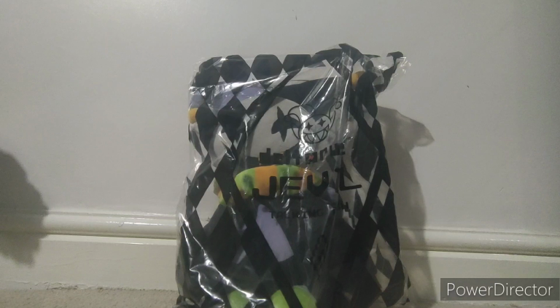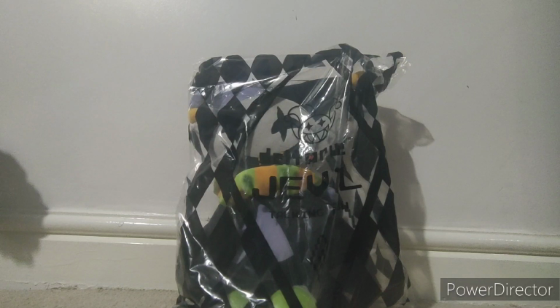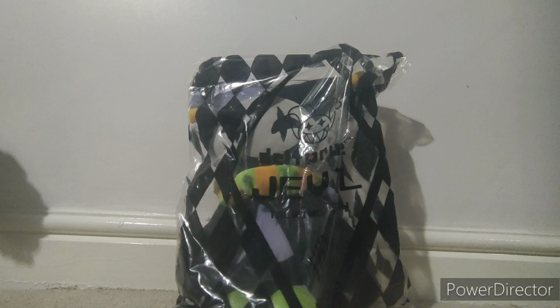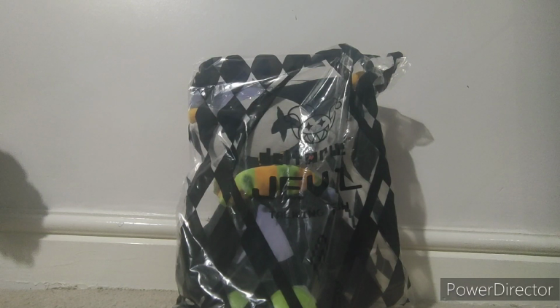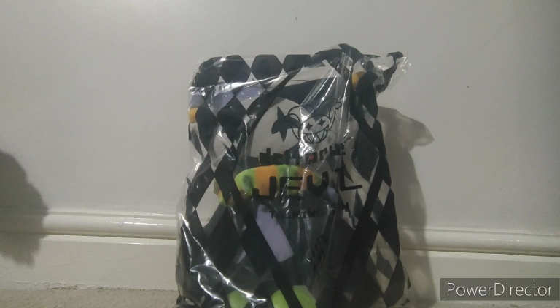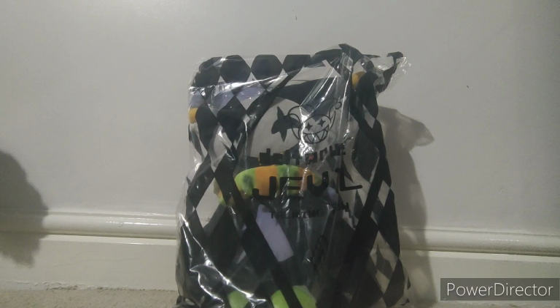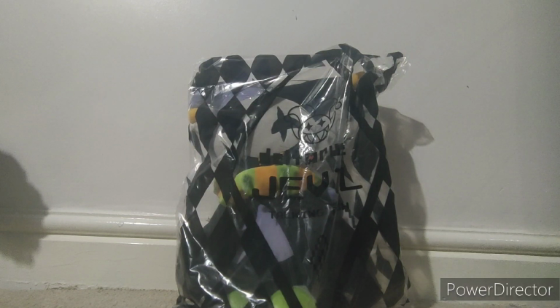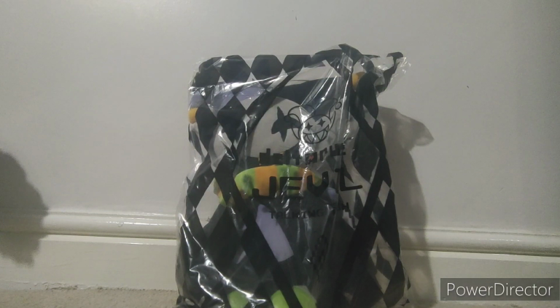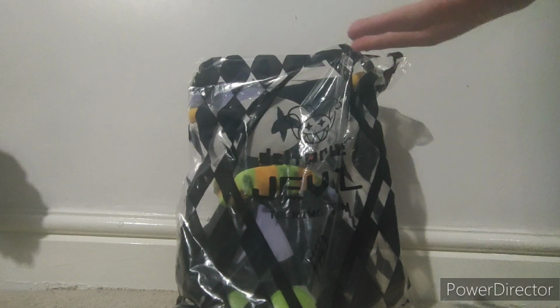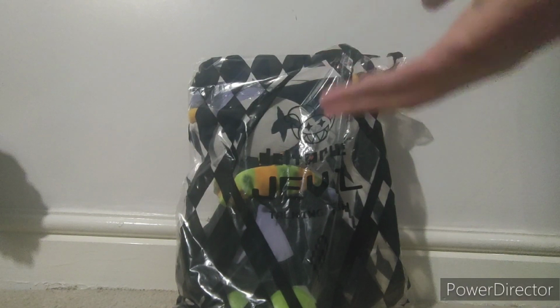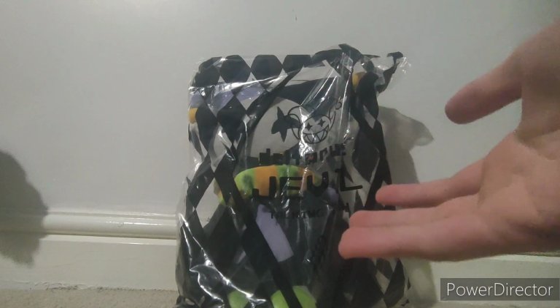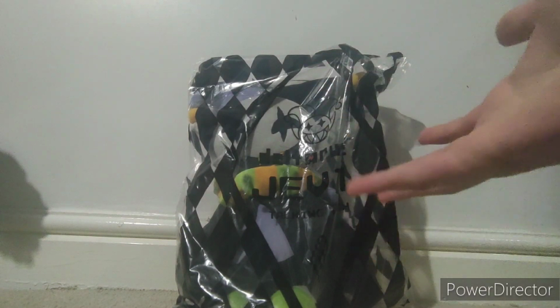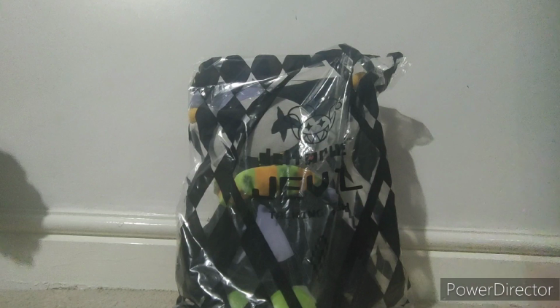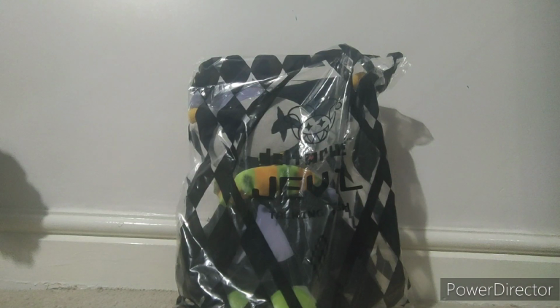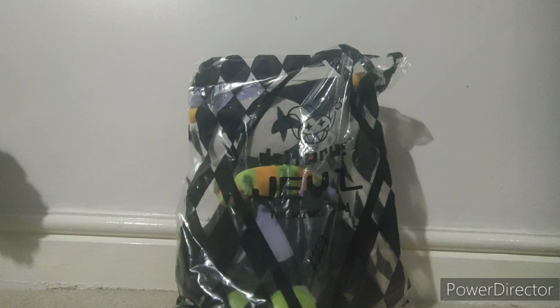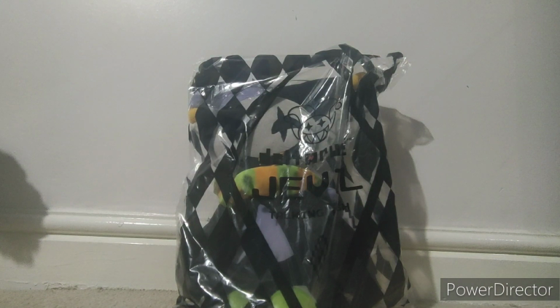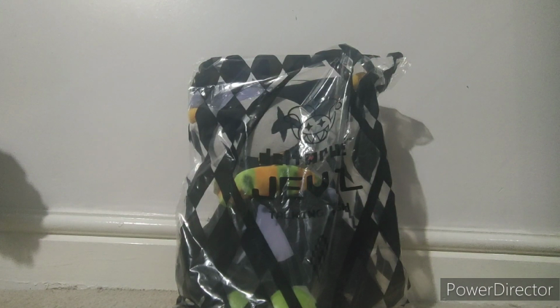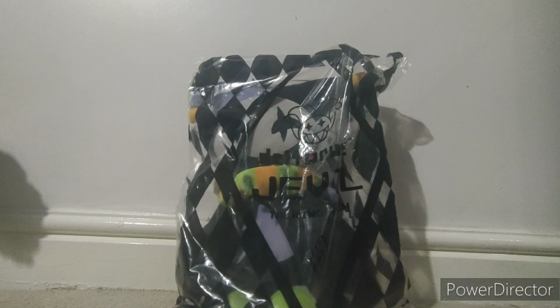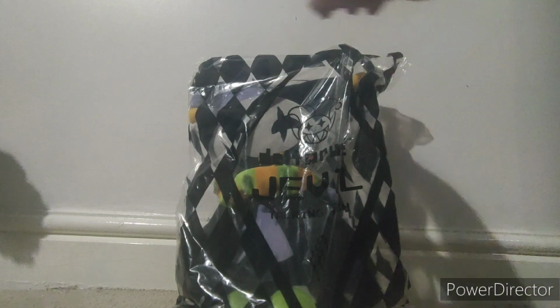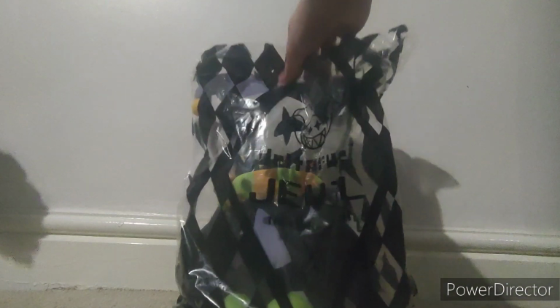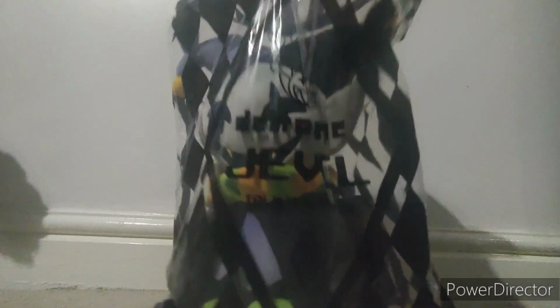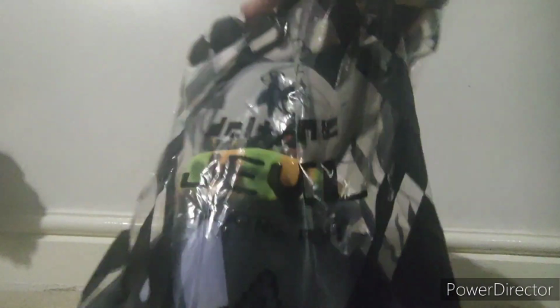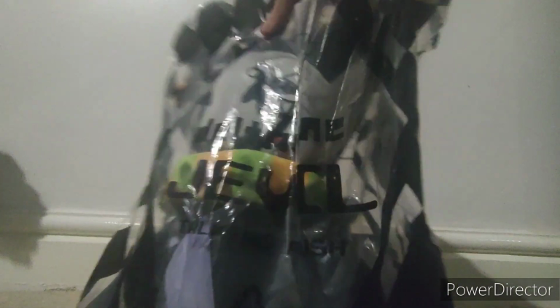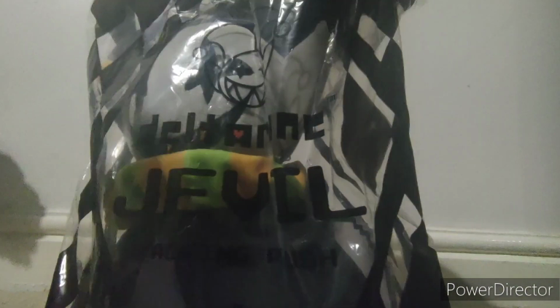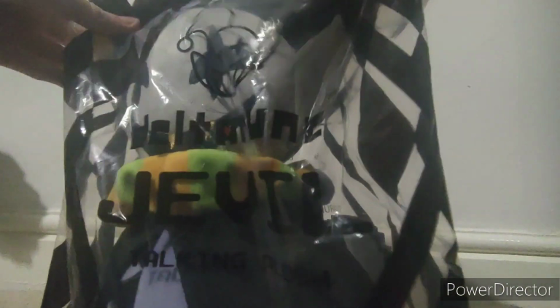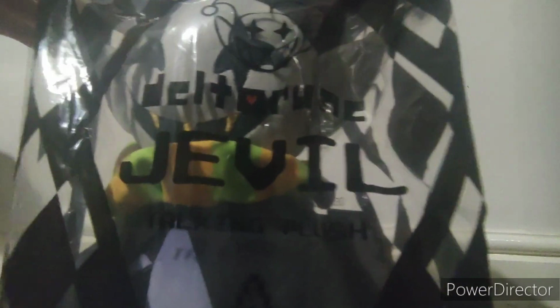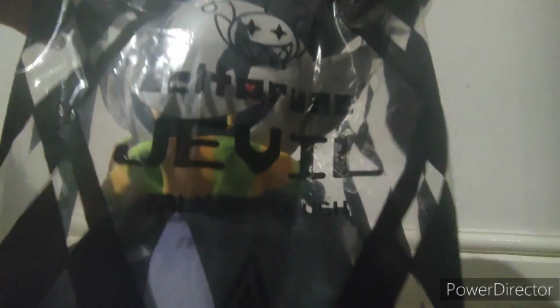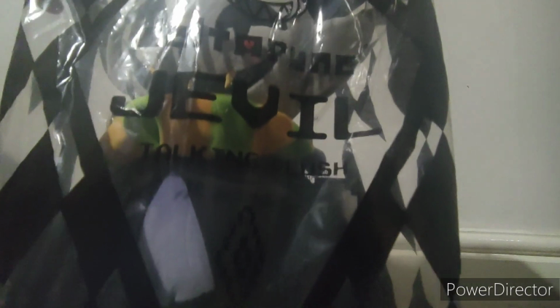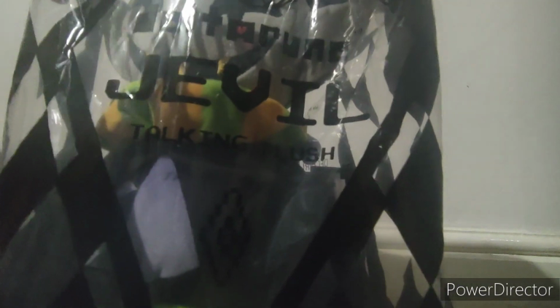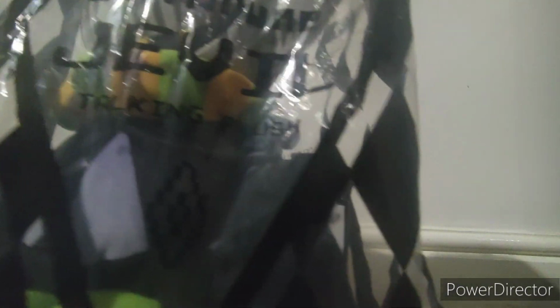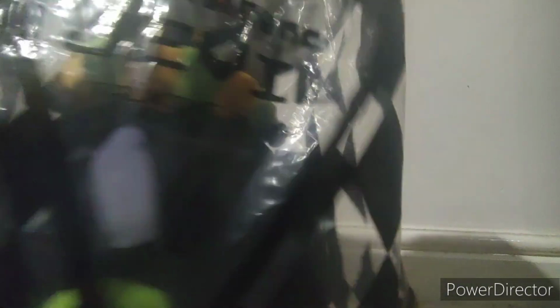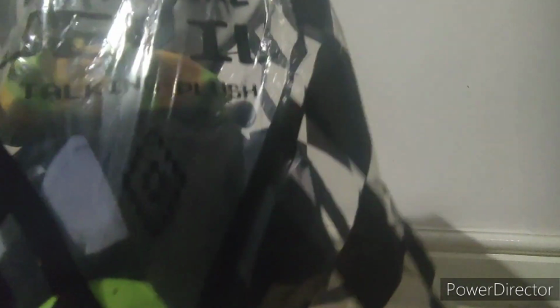Hello everyone! Today we've got a new package and it's a Jevil plushie. This is probably the first review of Jevil plushie on YouTube, but here he is. The packaging says Deltarune Jevil talking plushie.